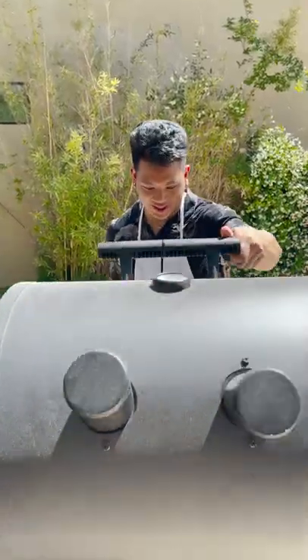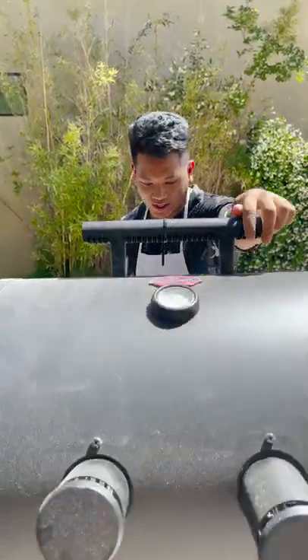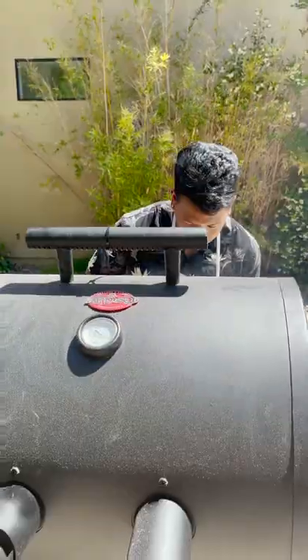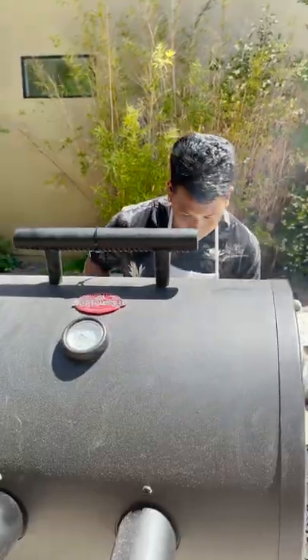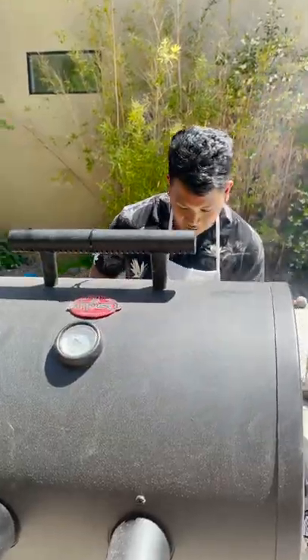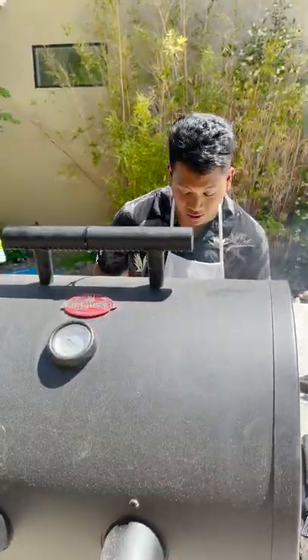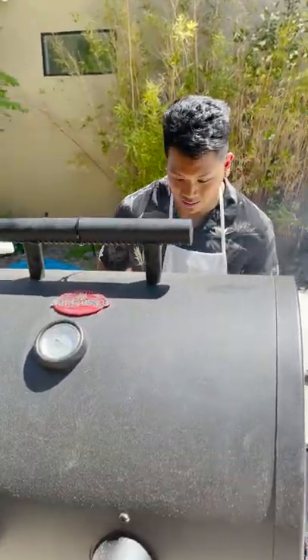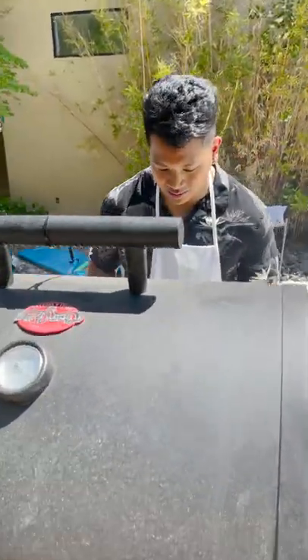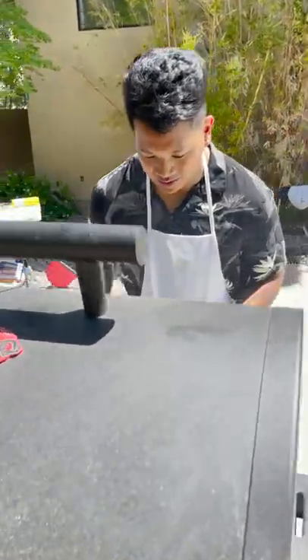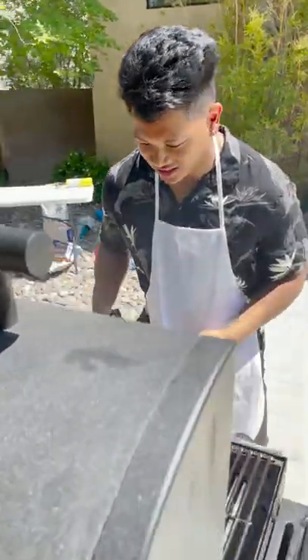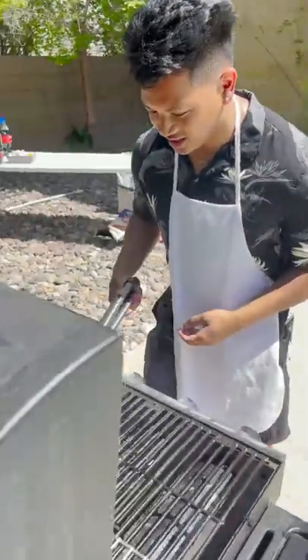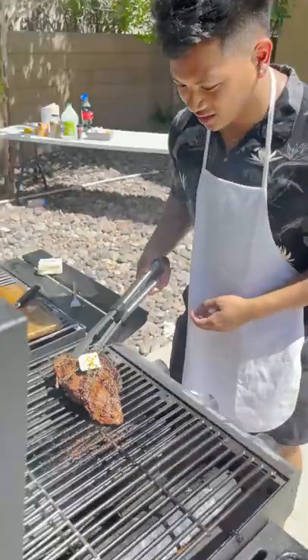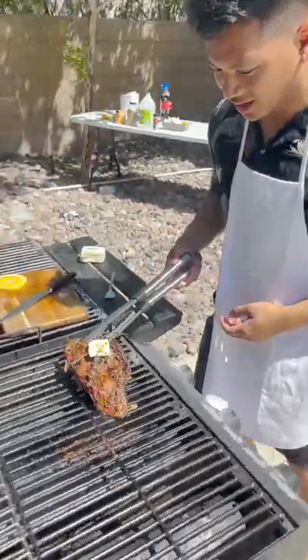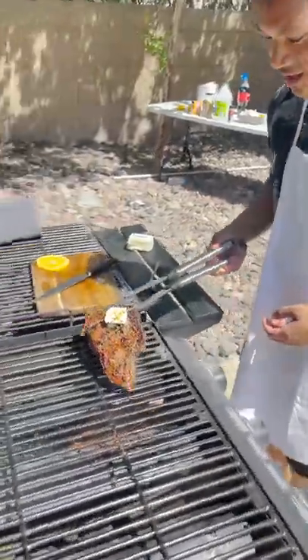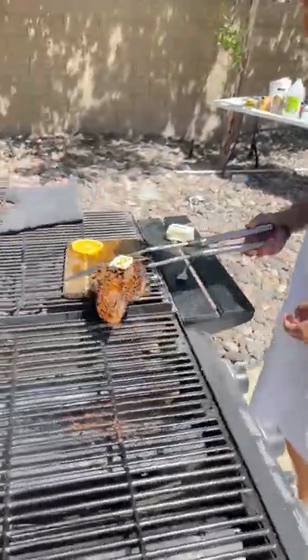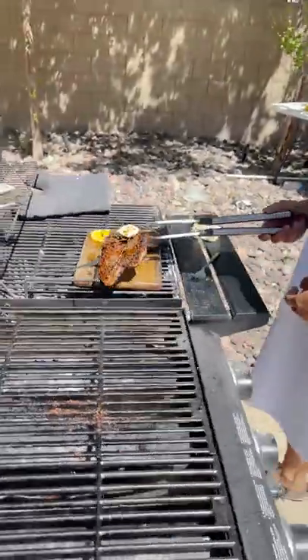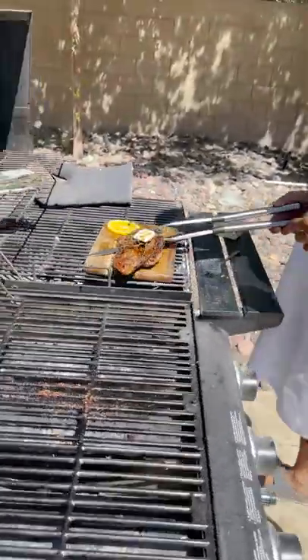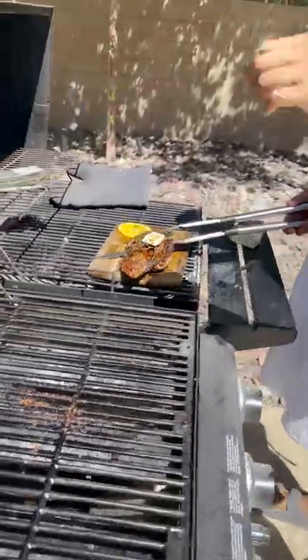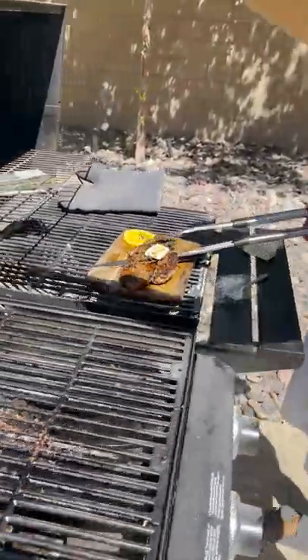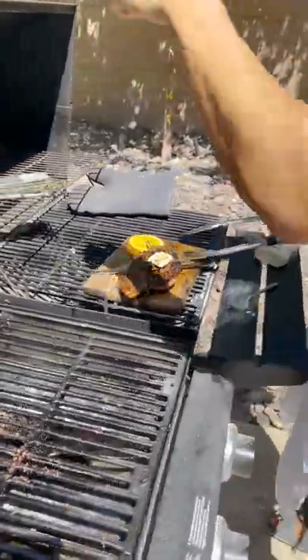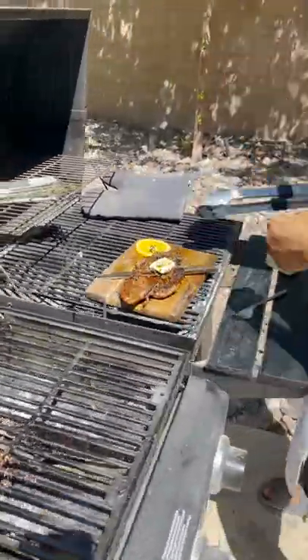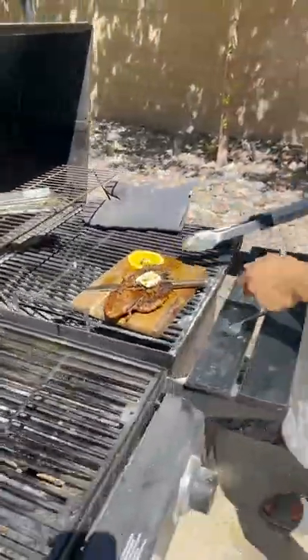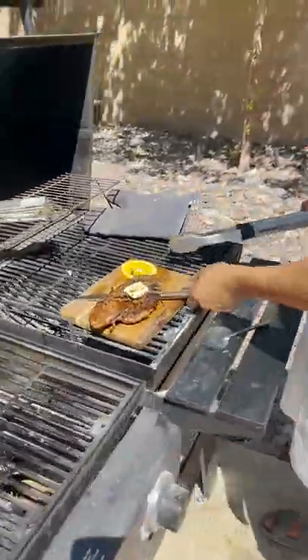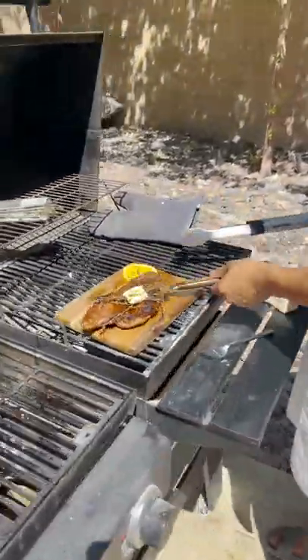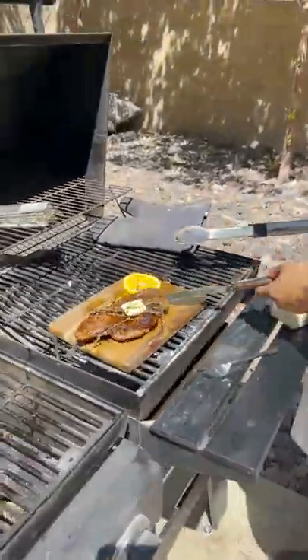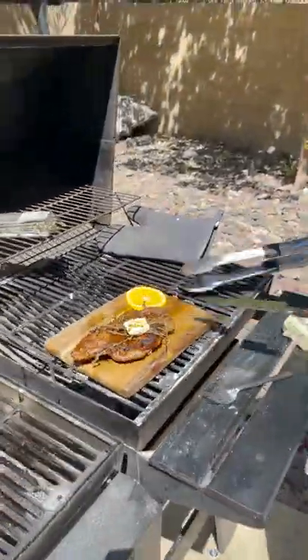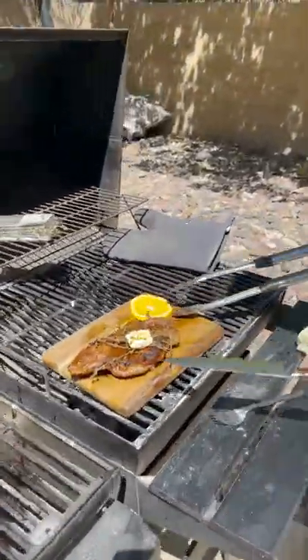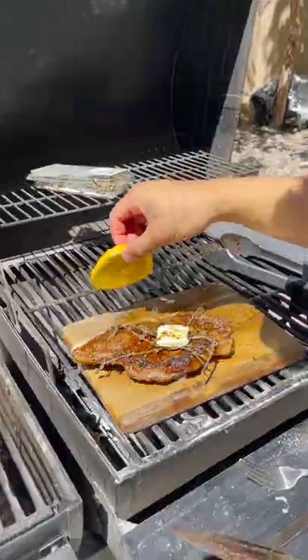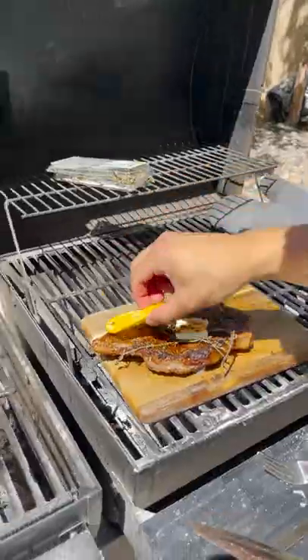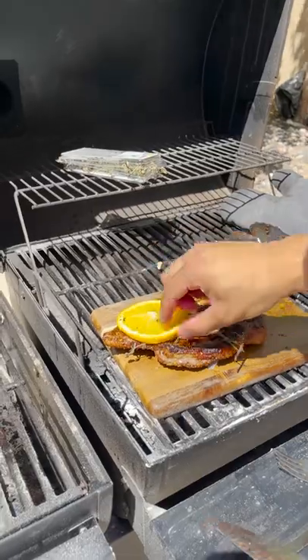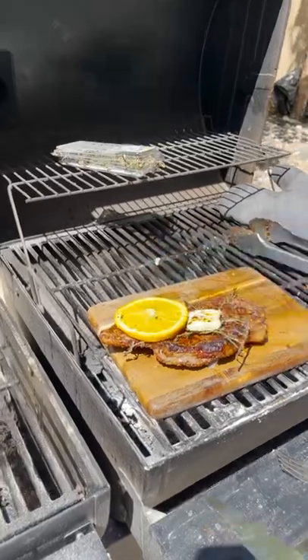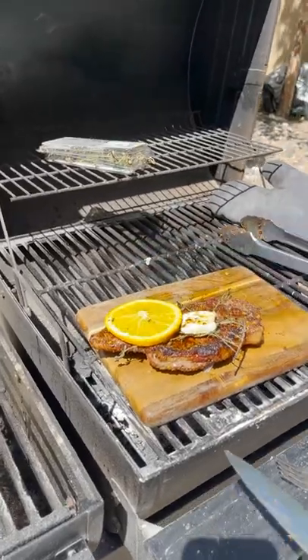I think it's ready. Look — come around, let me see this. Look at that! Wow, oh my god, wow! Okay, look — just like that. And look...